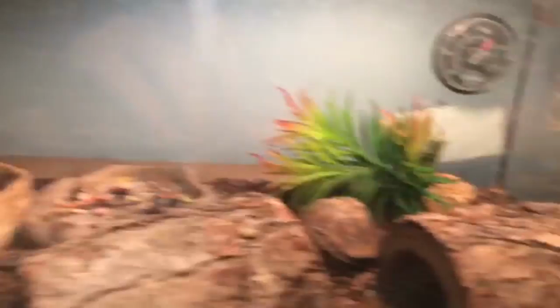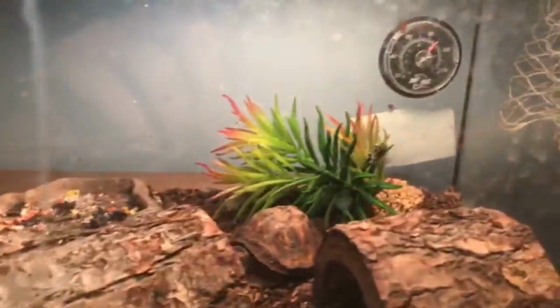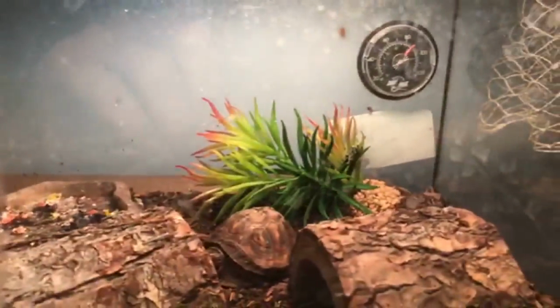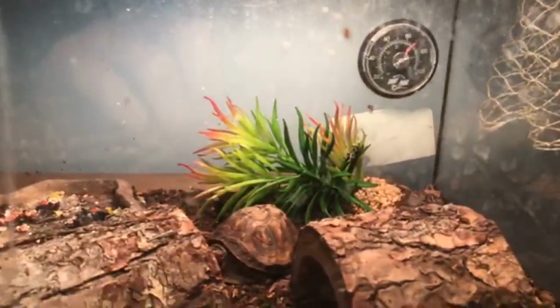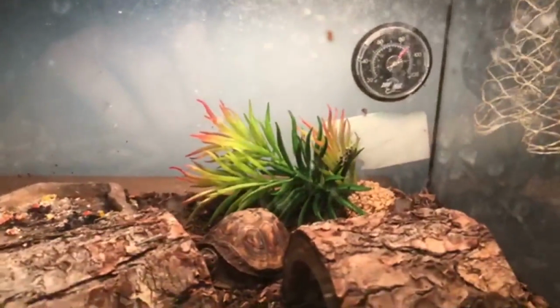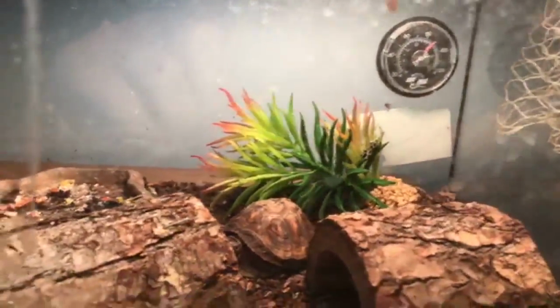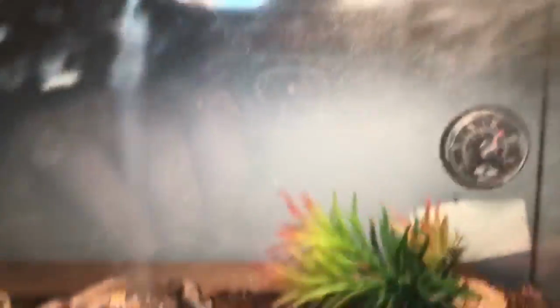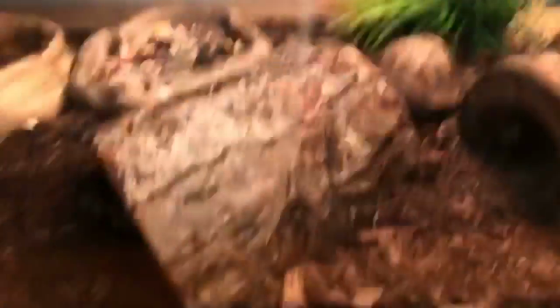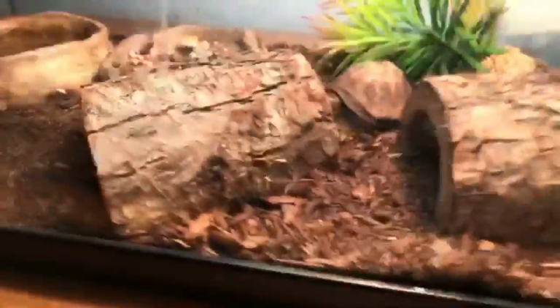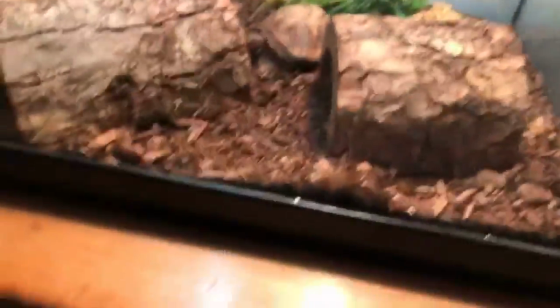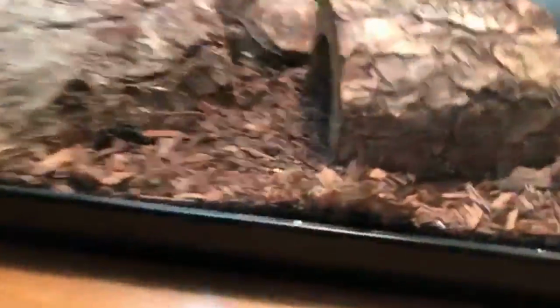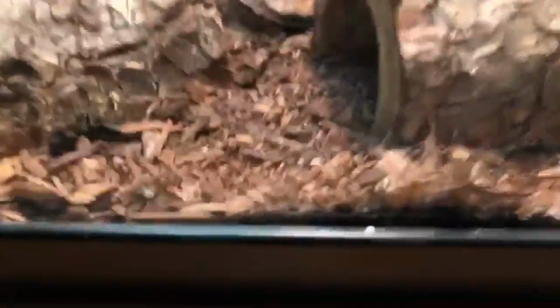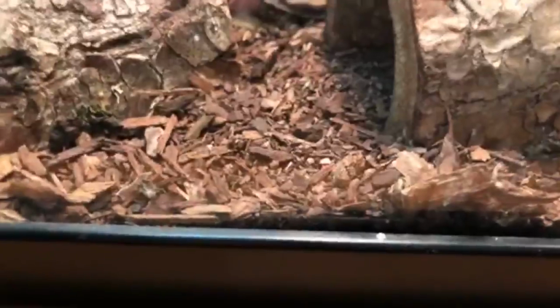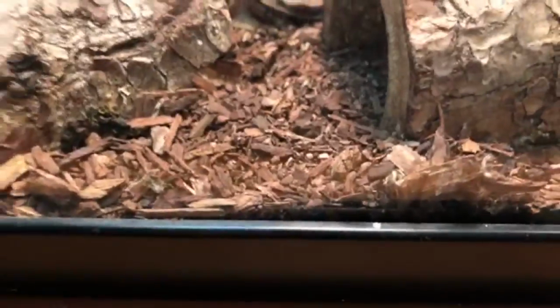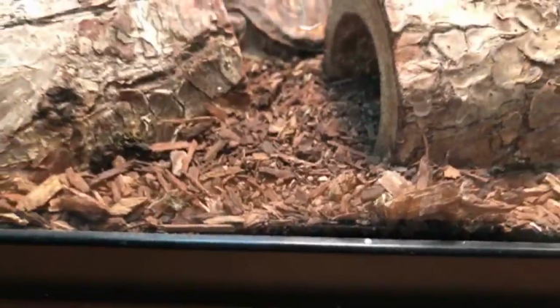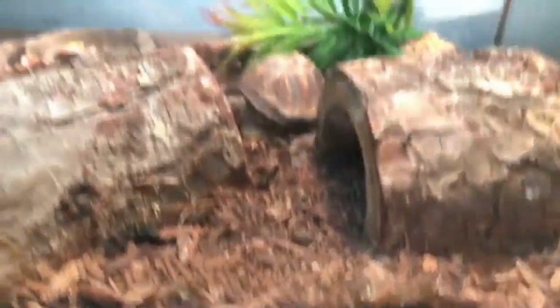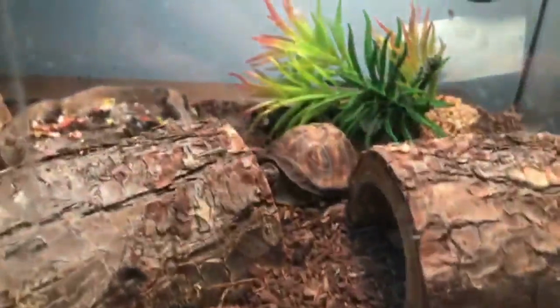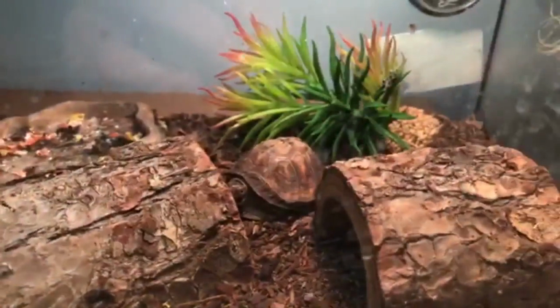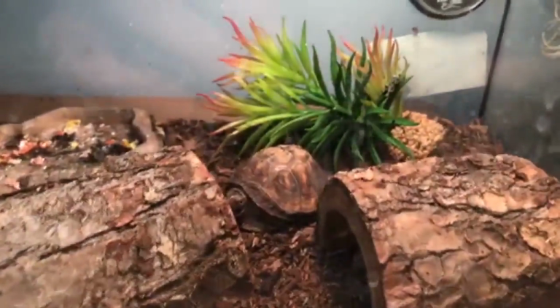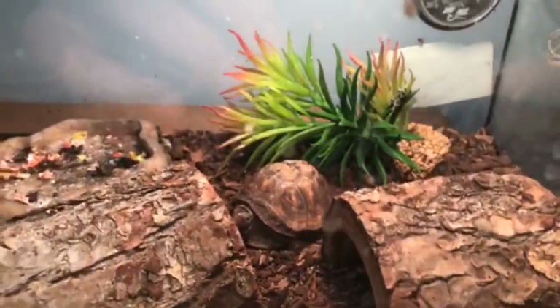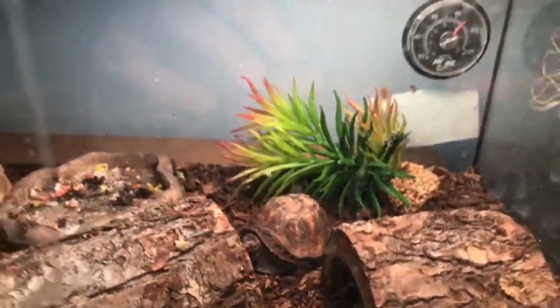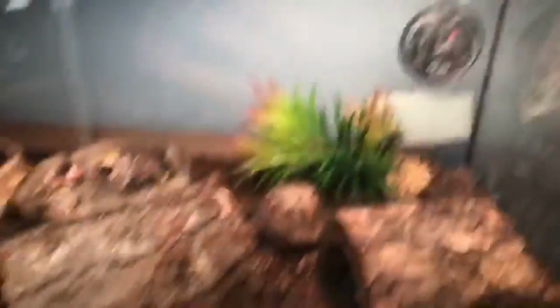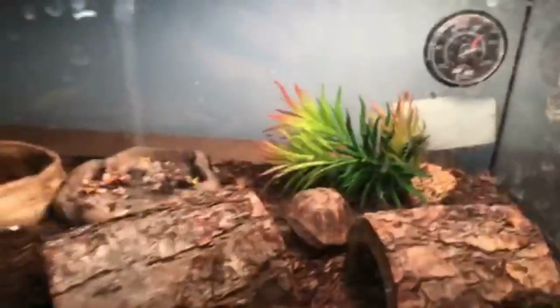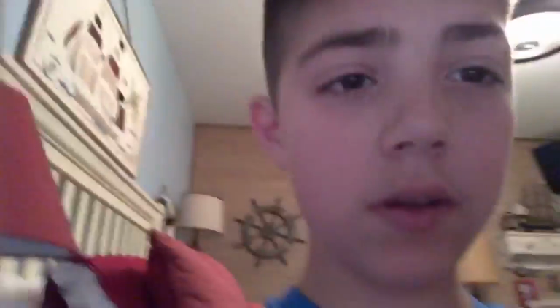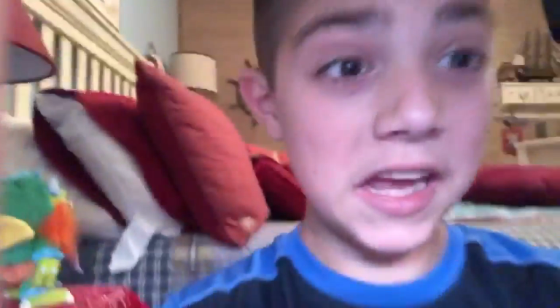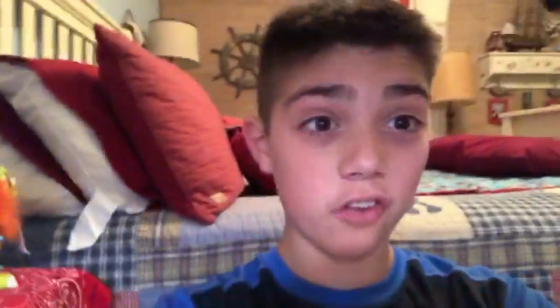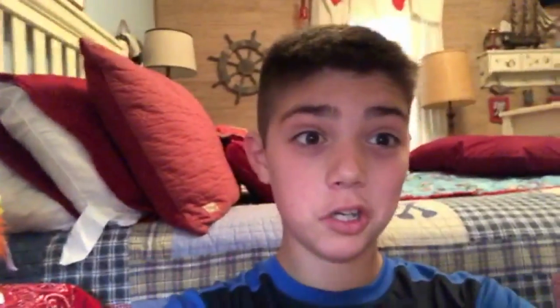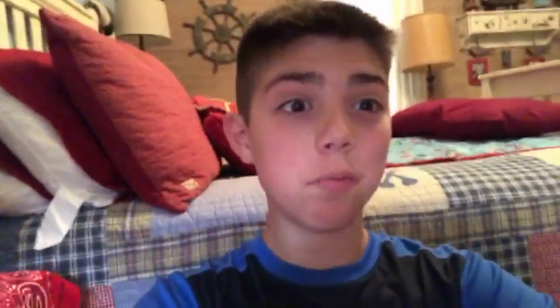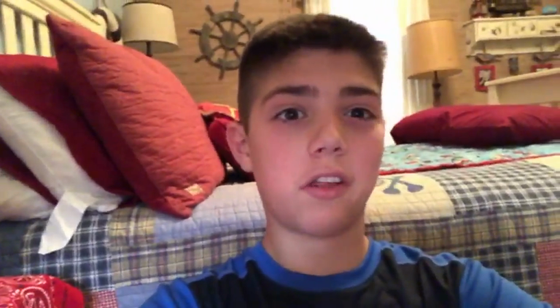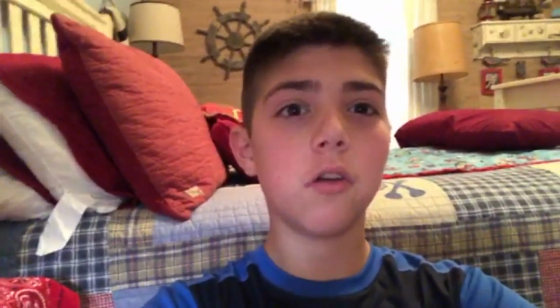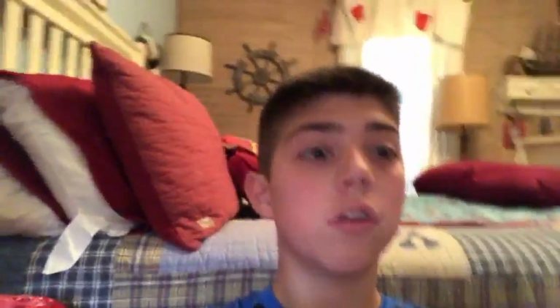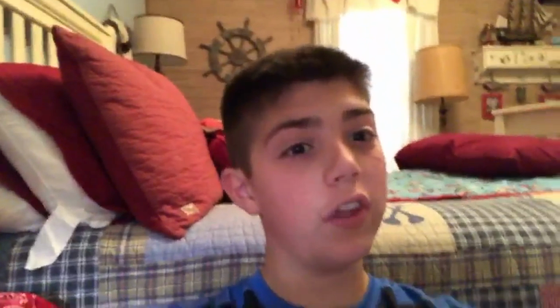We got a fake plant, and we got mulch. He's an awesome turtle — hope you guys like this video, see ya!